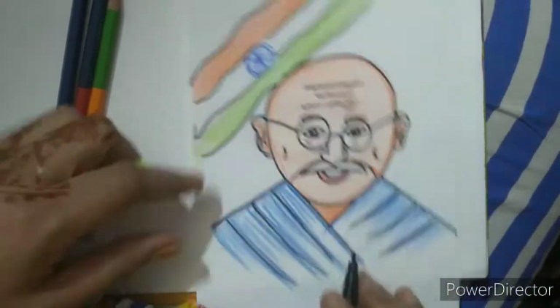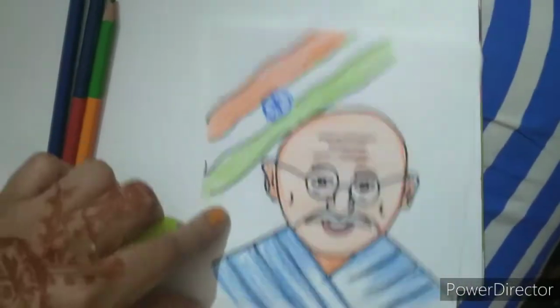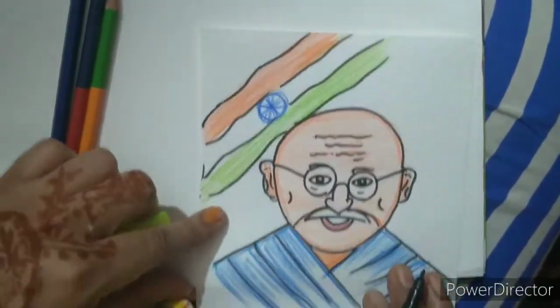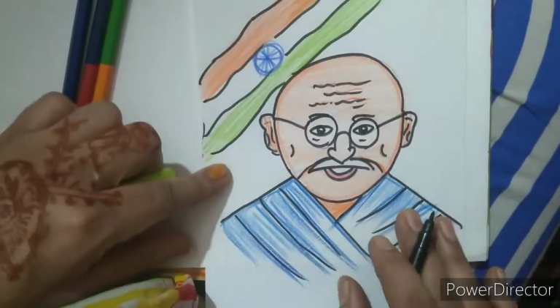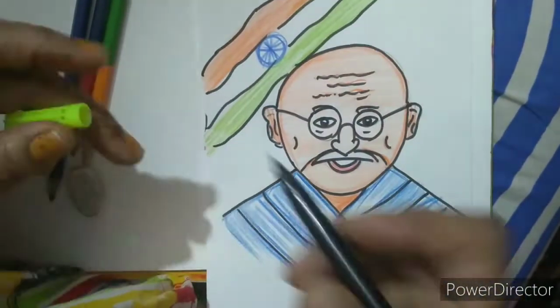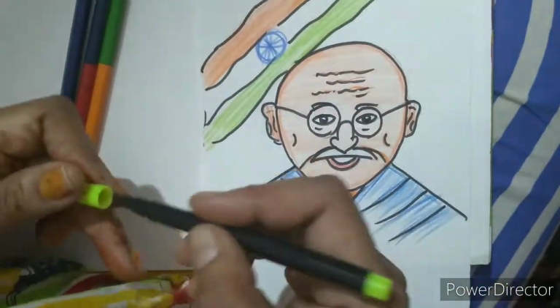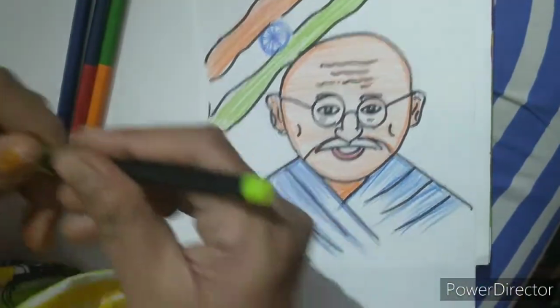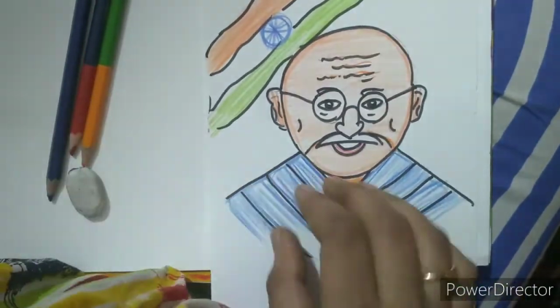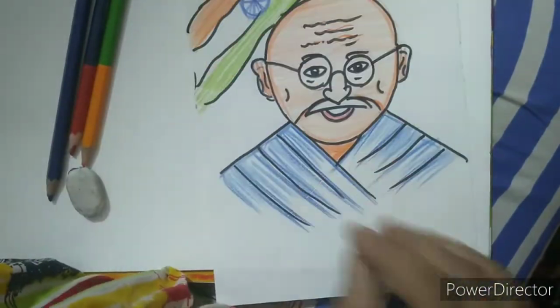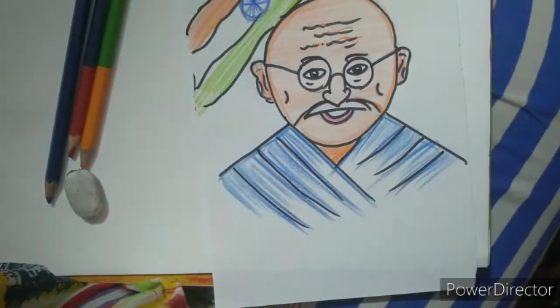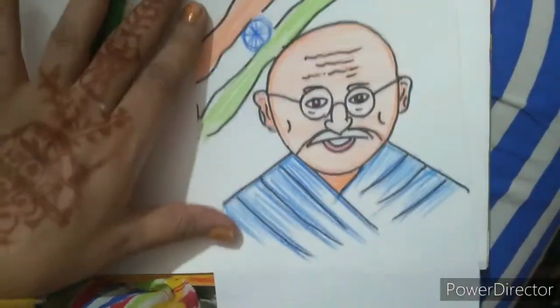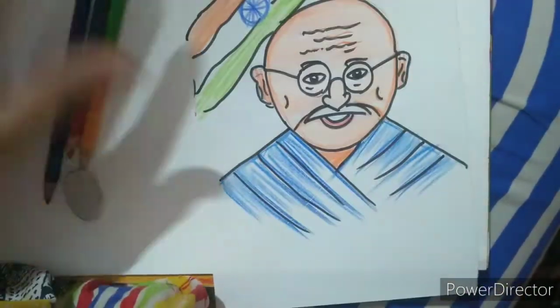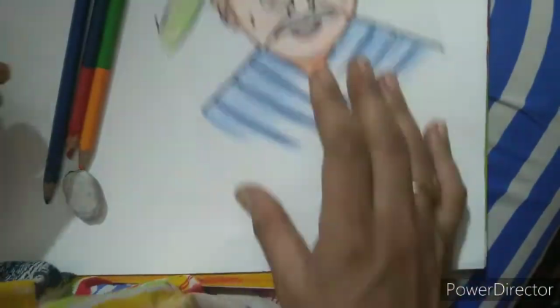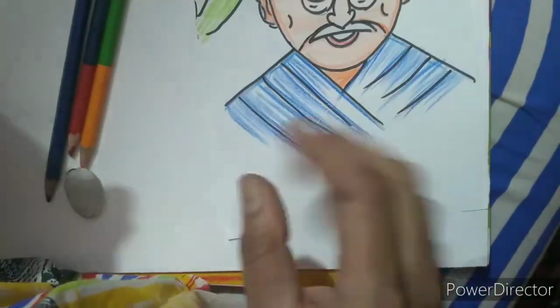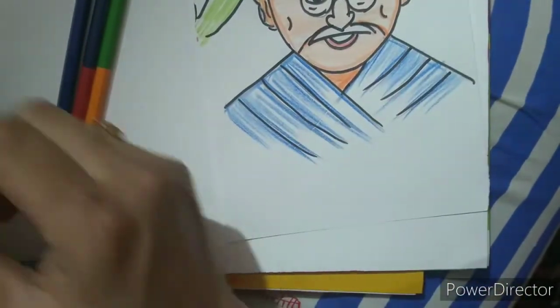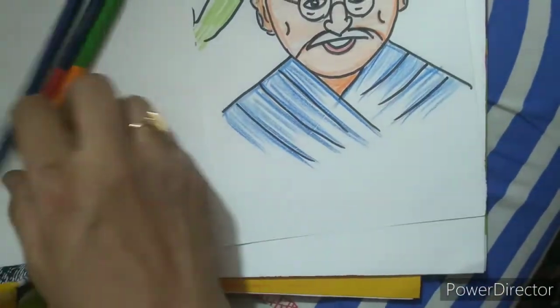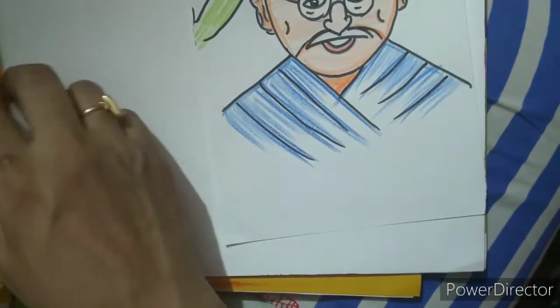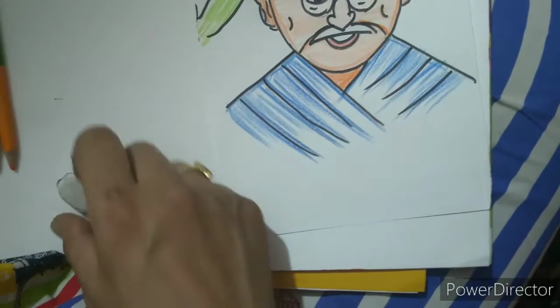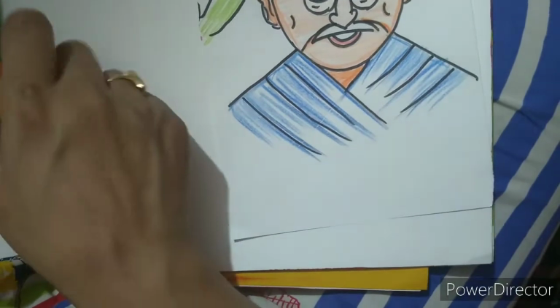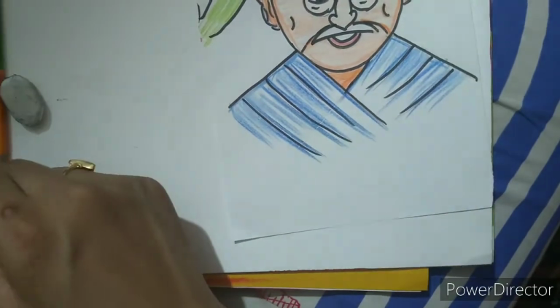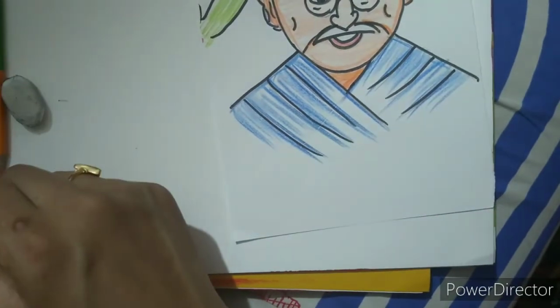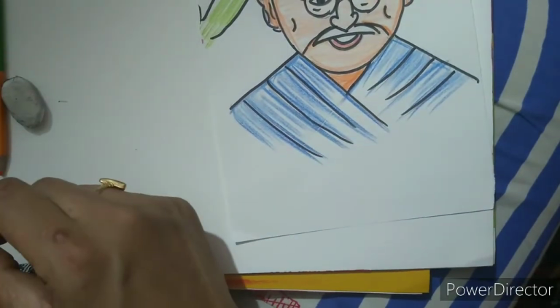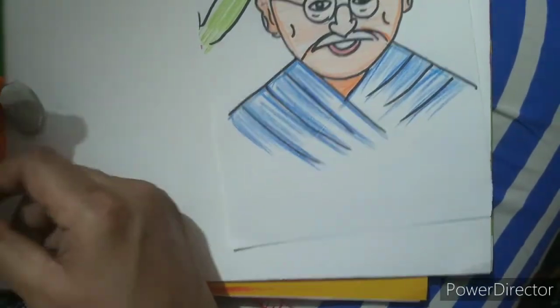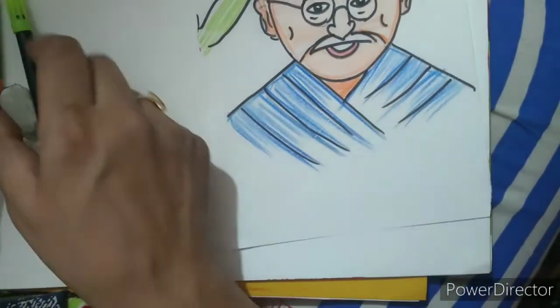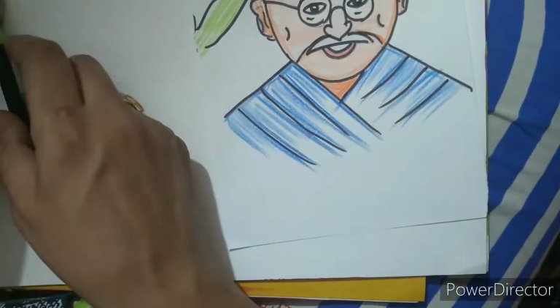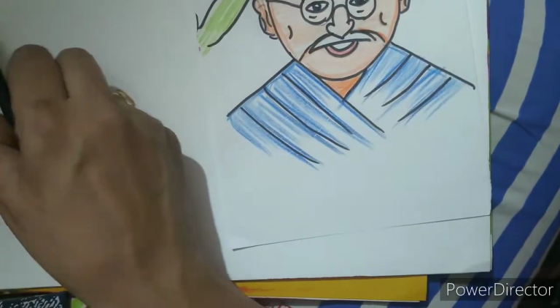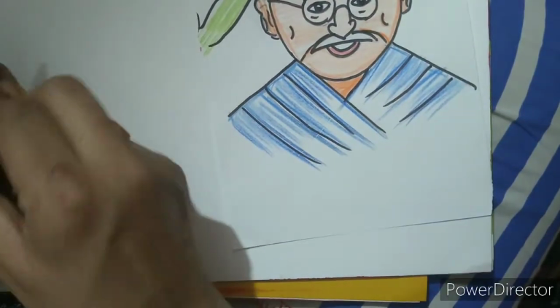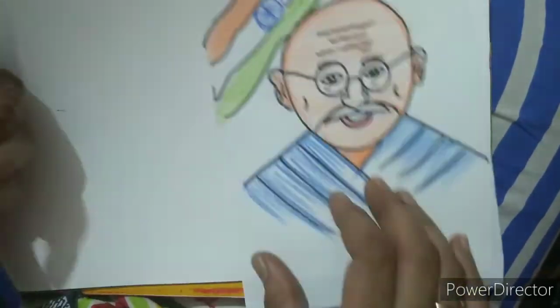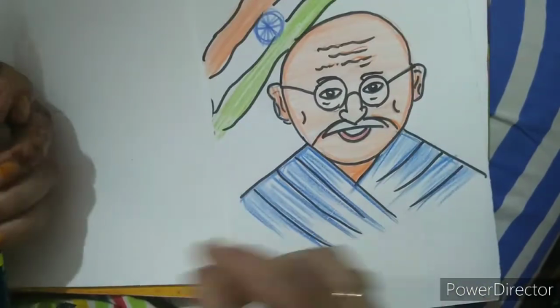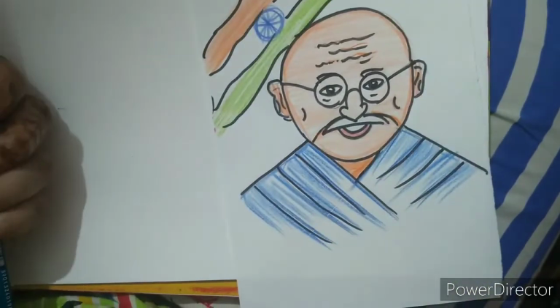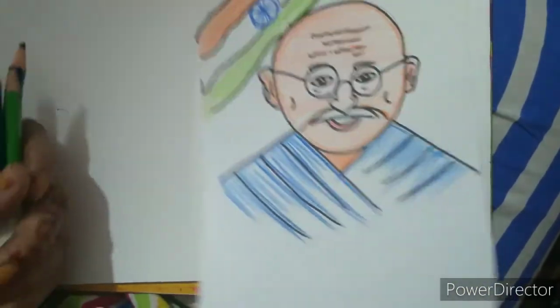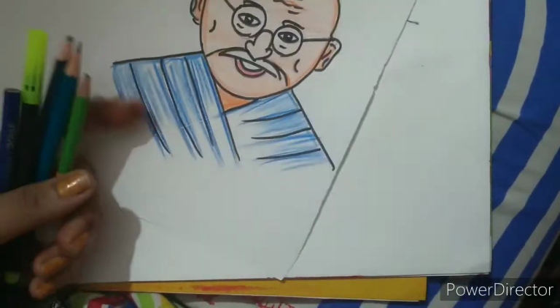Gandhi Jayanti drawing is ready. I hope you all like it. If you like it please share it with others. Please tell others to watch and subscribe to my channel. Thank you so much.